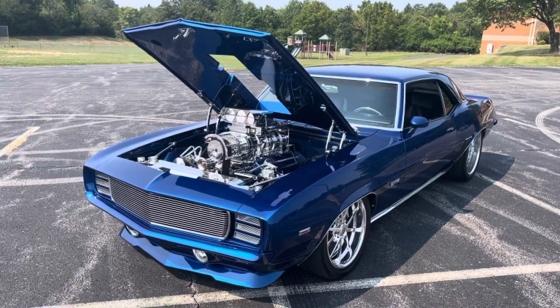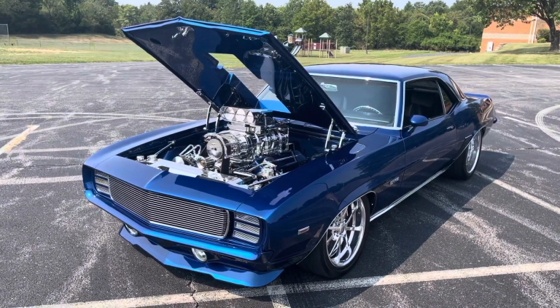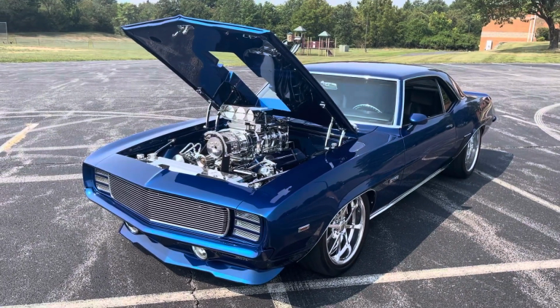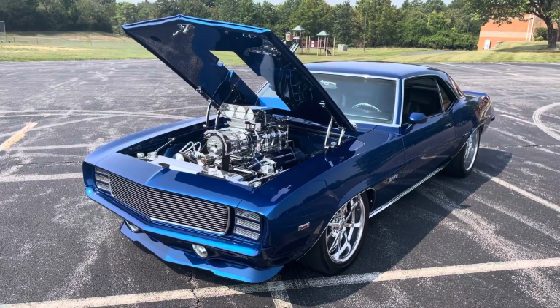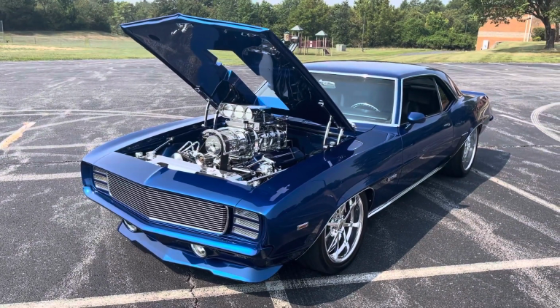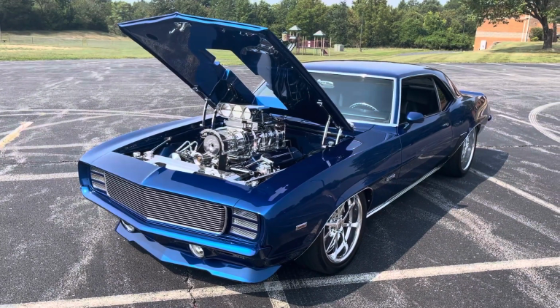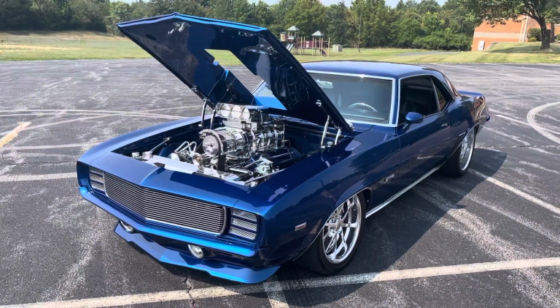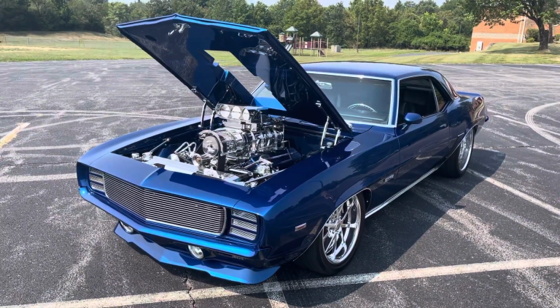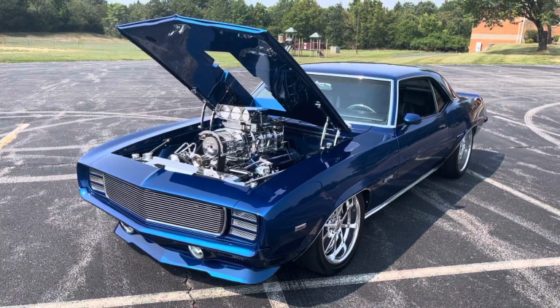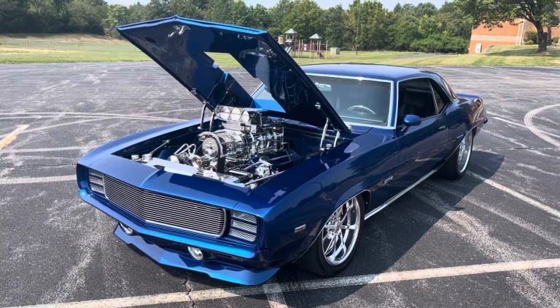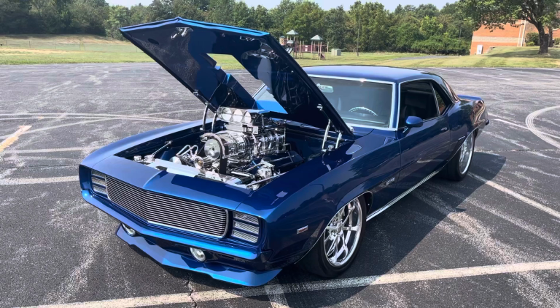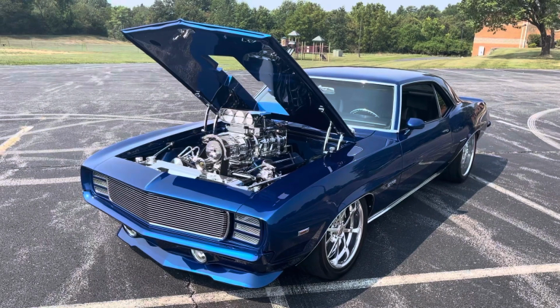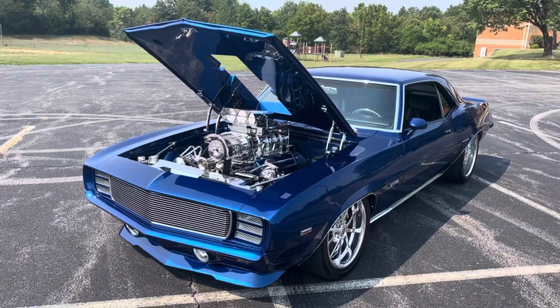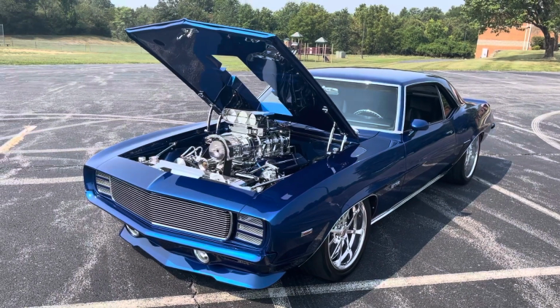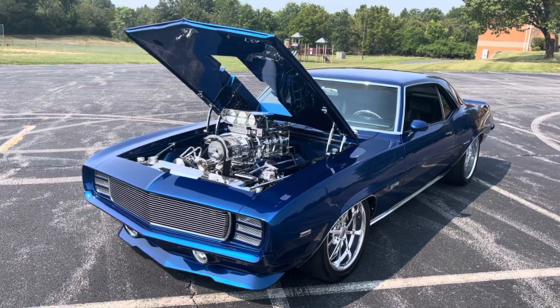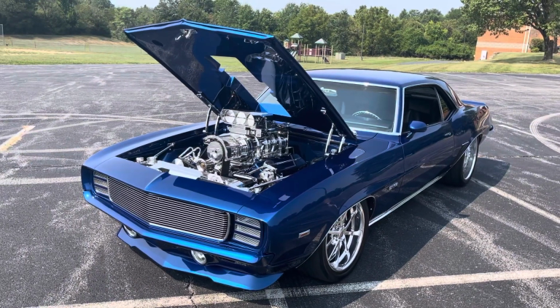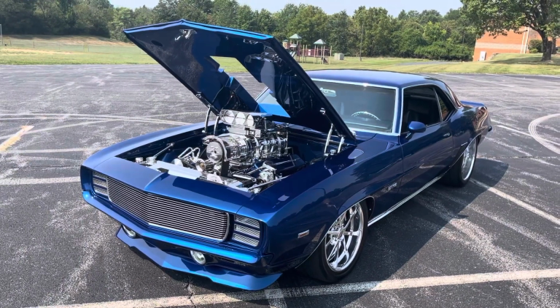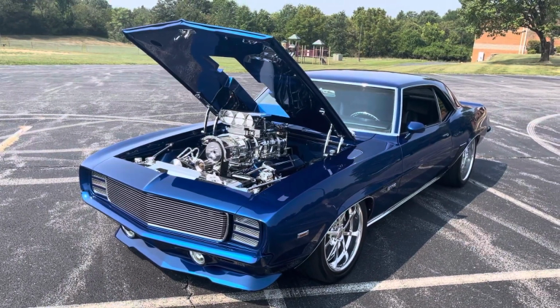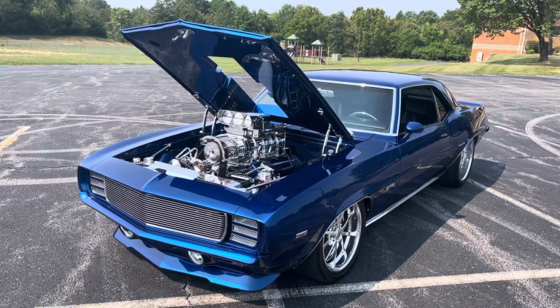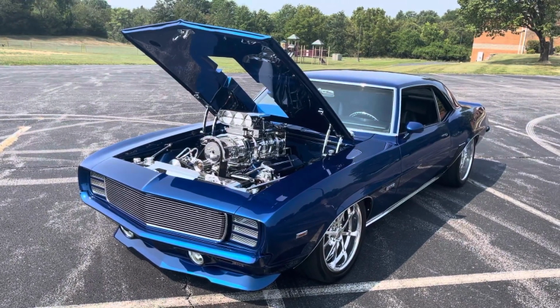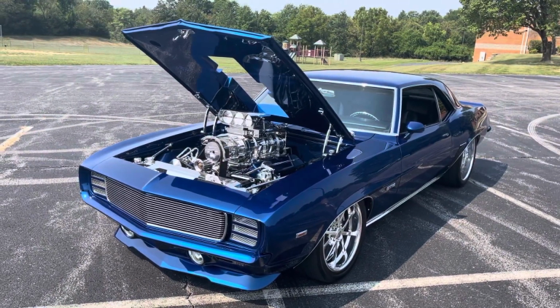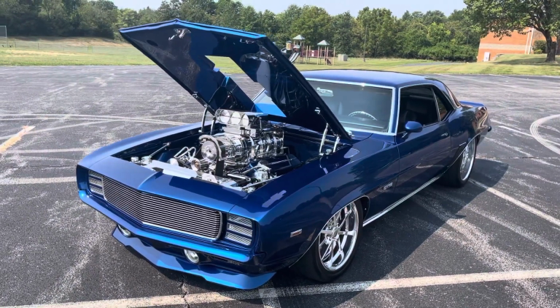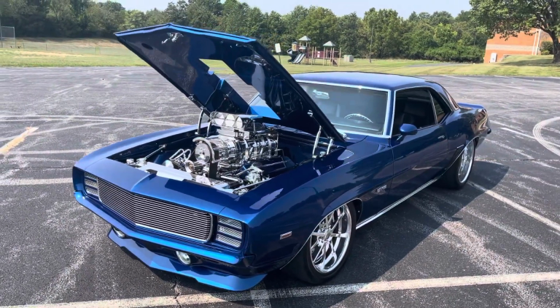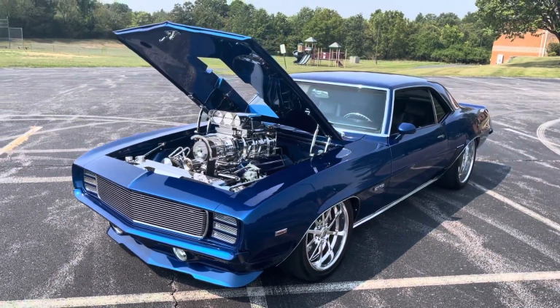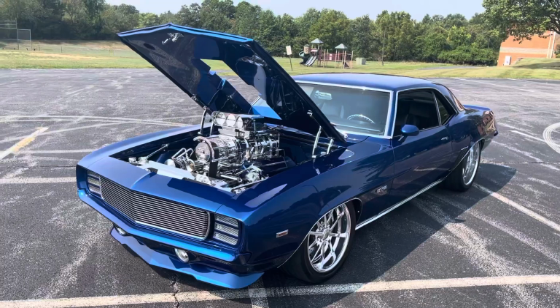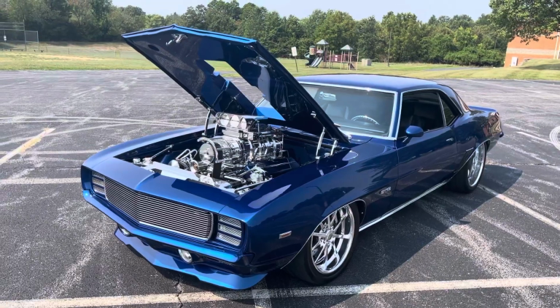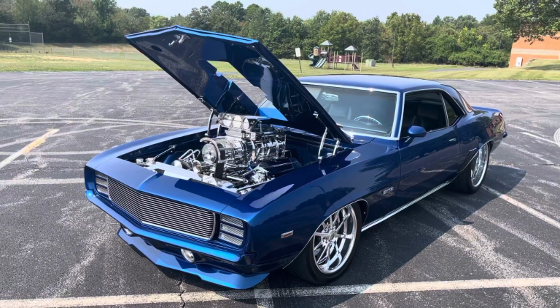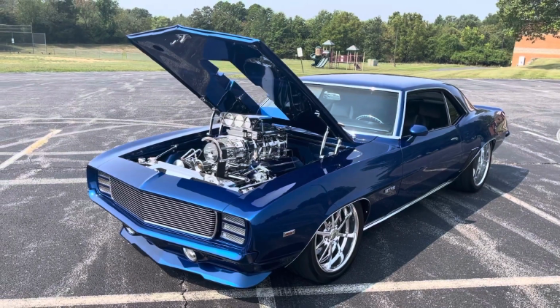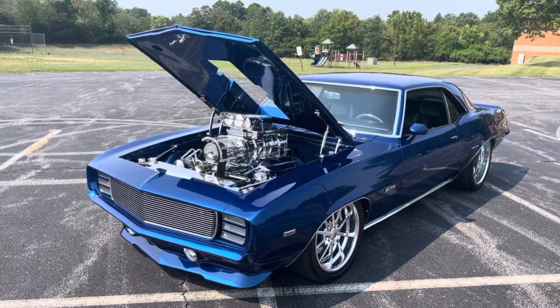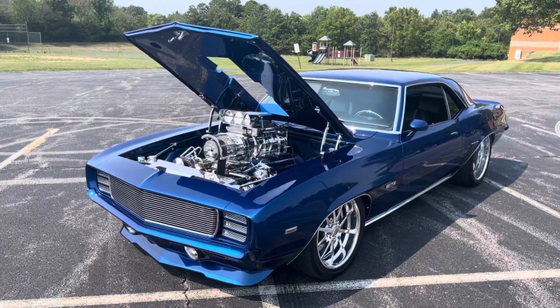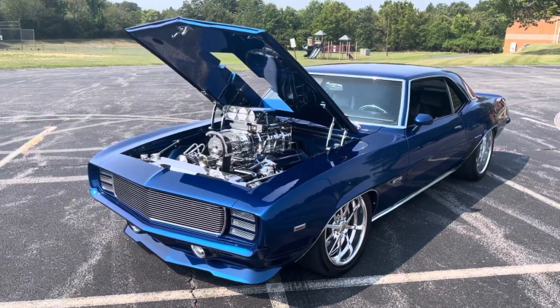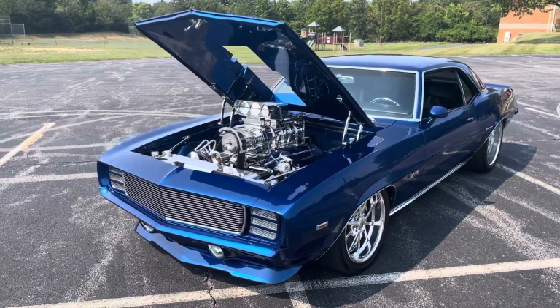We just got our killer '69 Camaro back from detailing. Amber Beezer at Ace Custom Auto Detailing in South County, Missouri did a phenomenal job. We'll do a quick walk-around video.